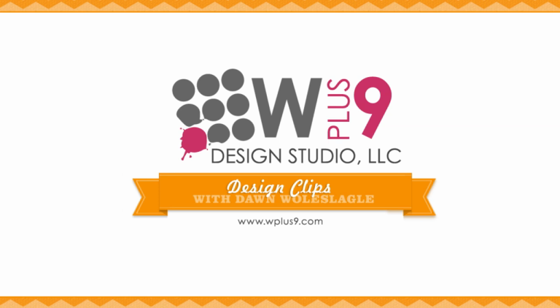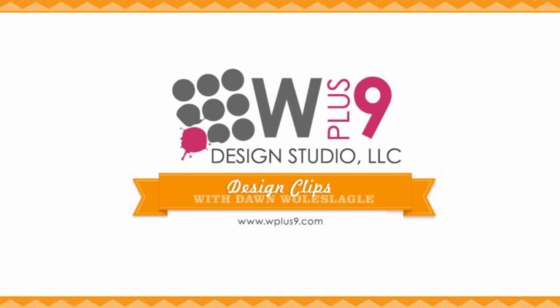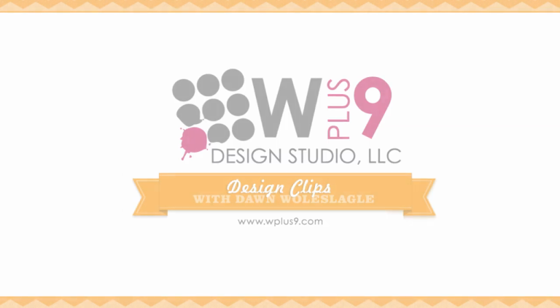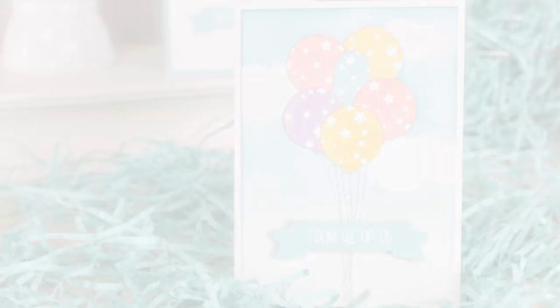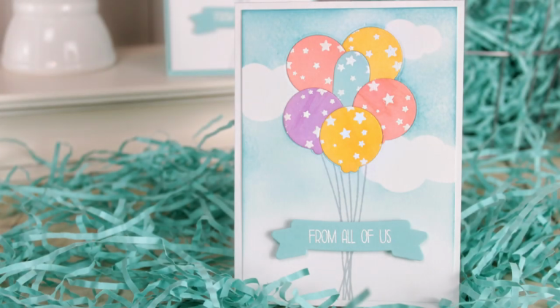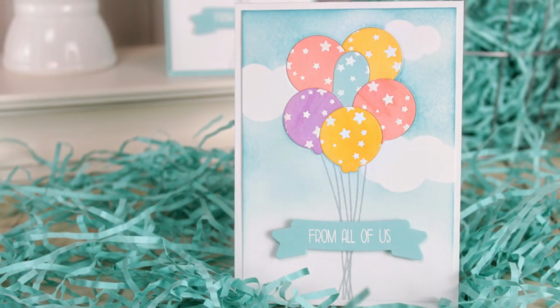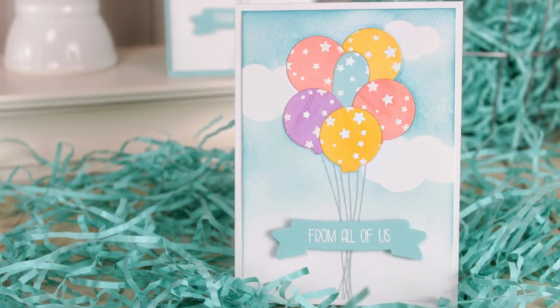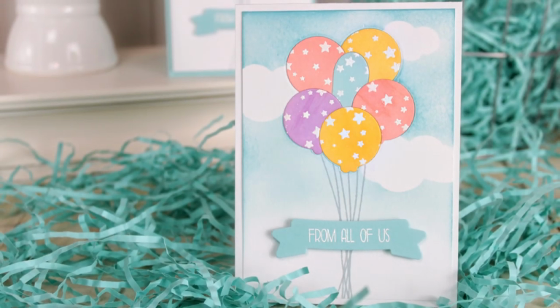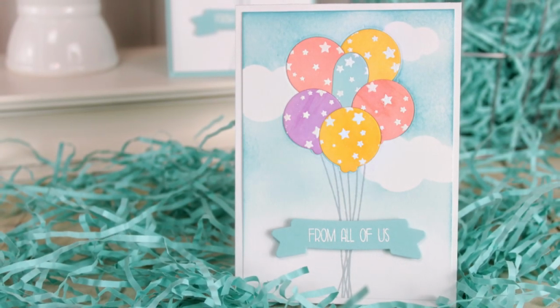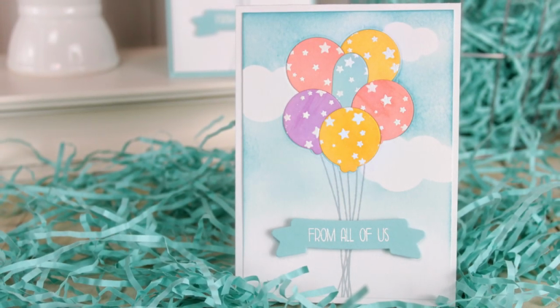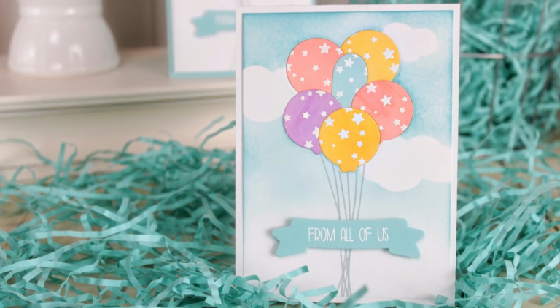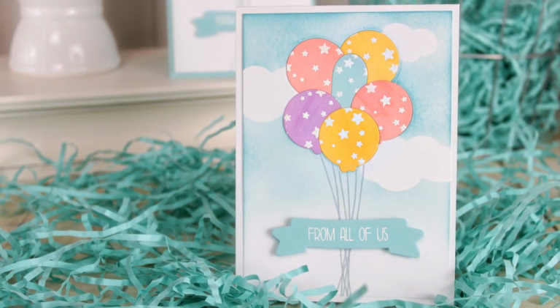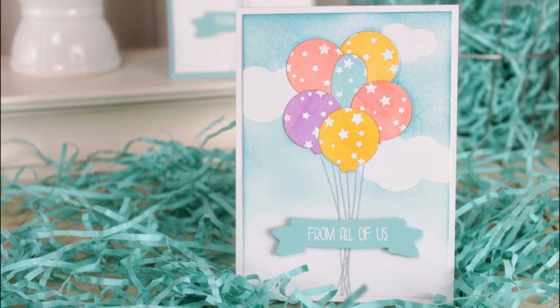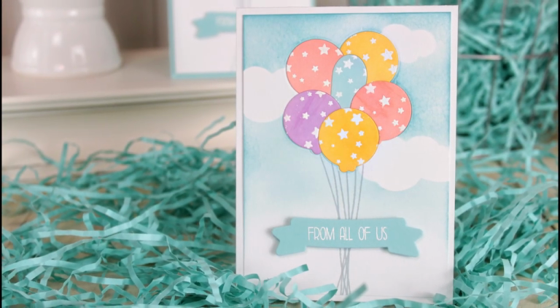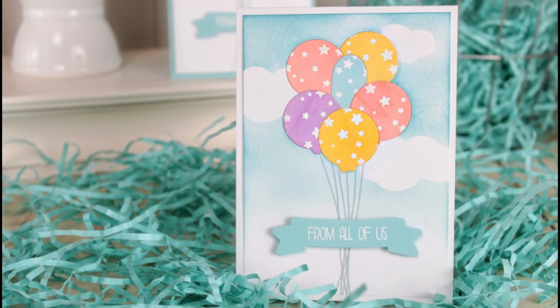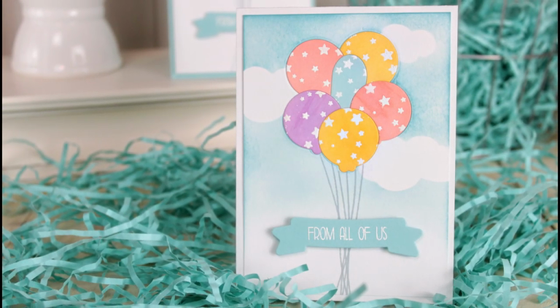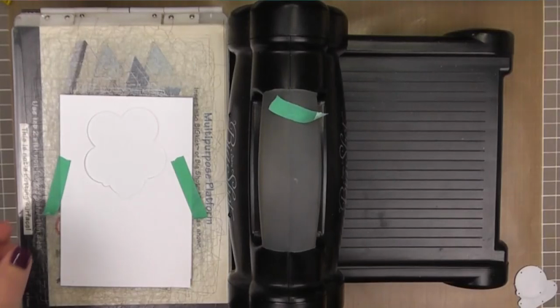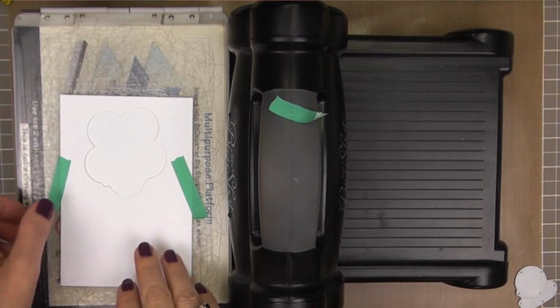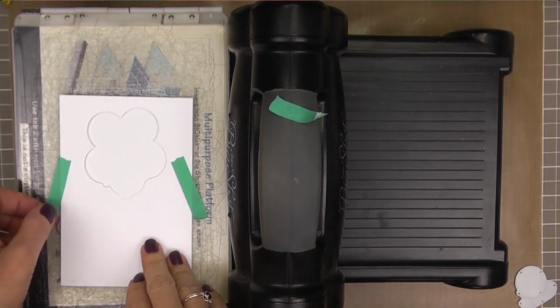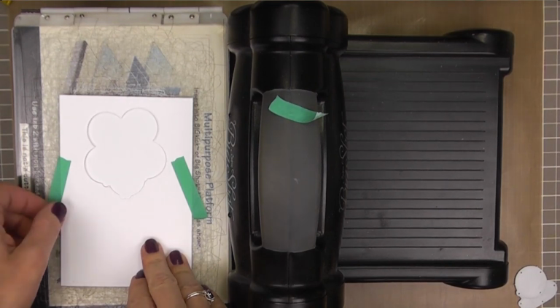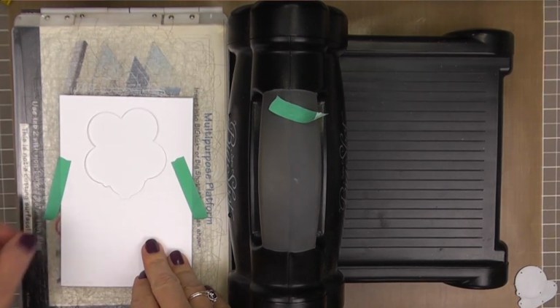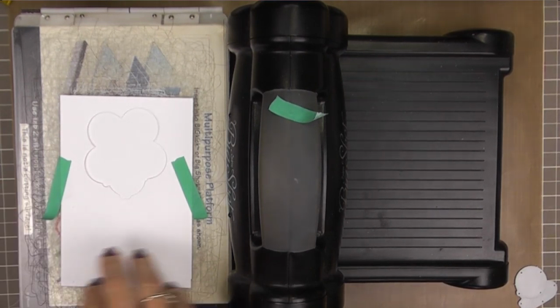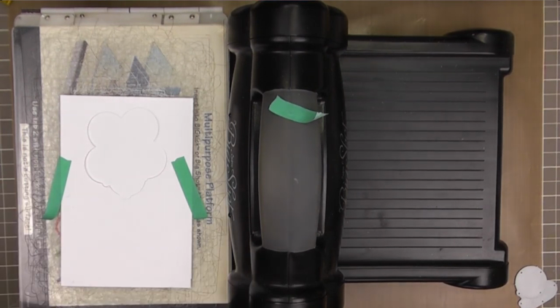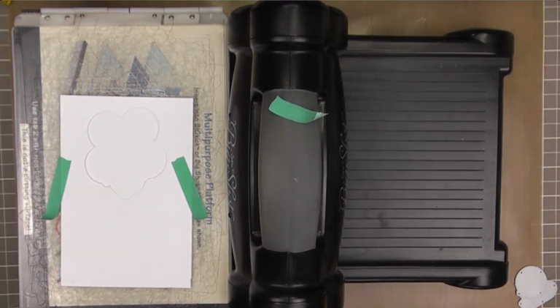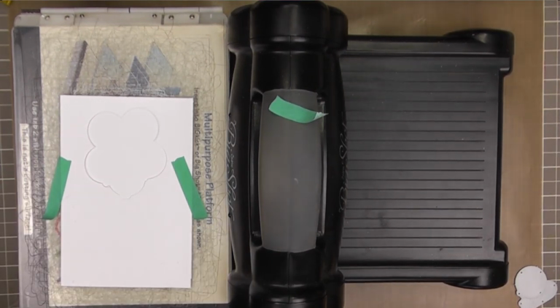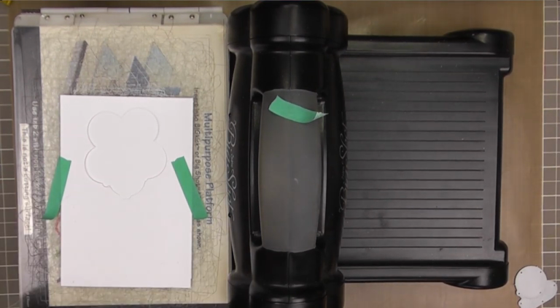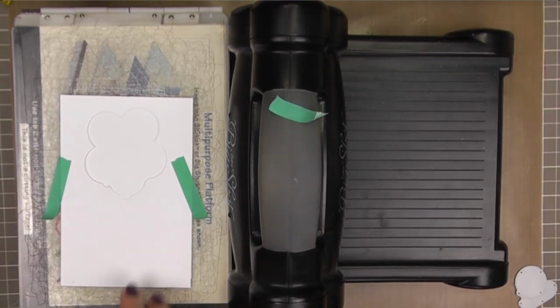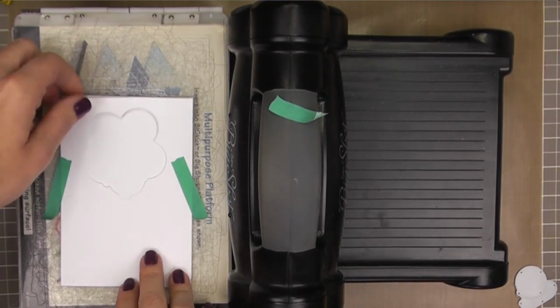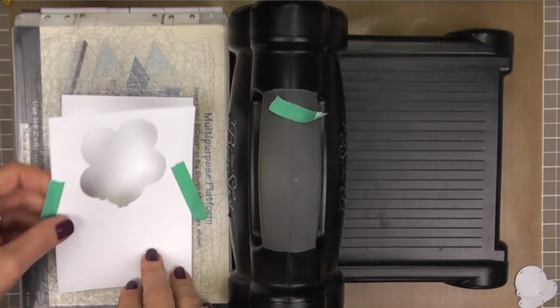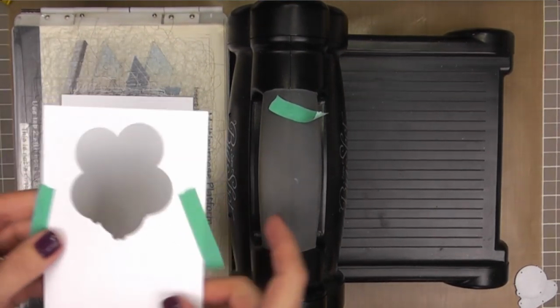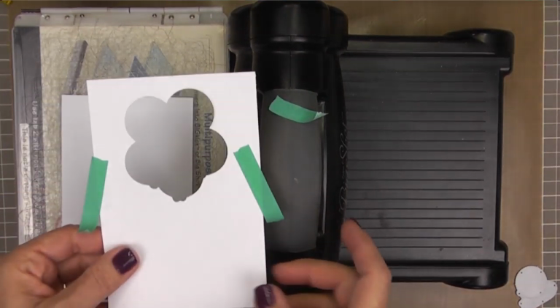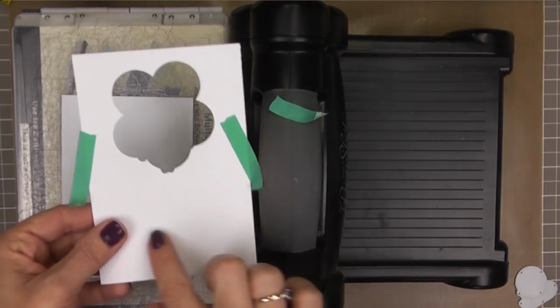Hey guys, it's Dawn, and today I wanted to share this technique with you. I learned this from Jennifer McGuire, and it's one of those that makes you just go, wow, how'd they do that? But it's really not that difficult. It's a little tedious, but it's not hard at all.